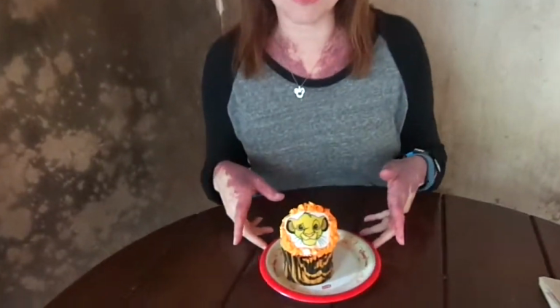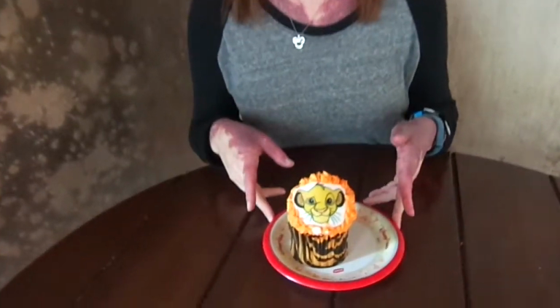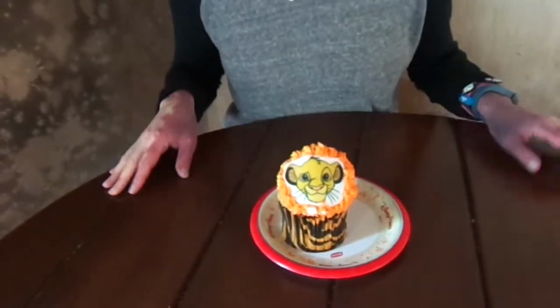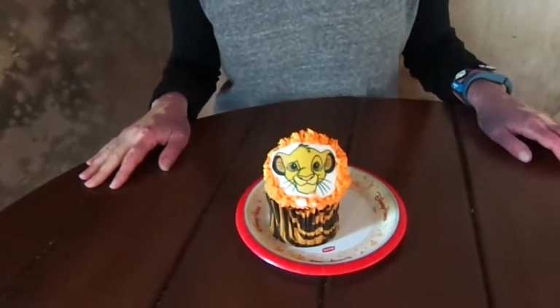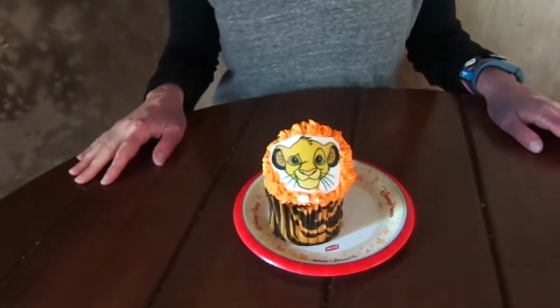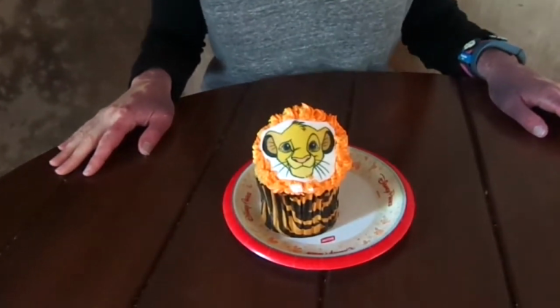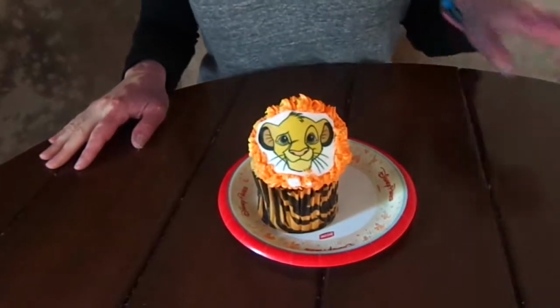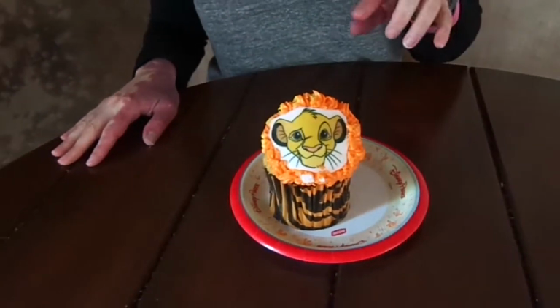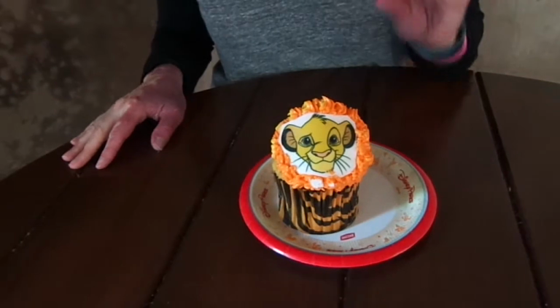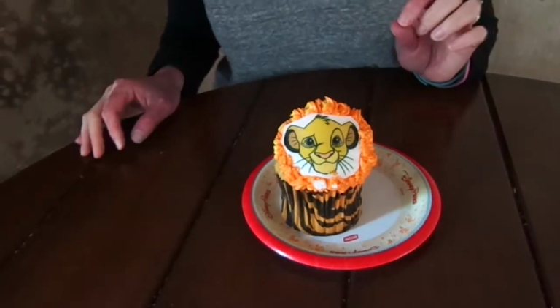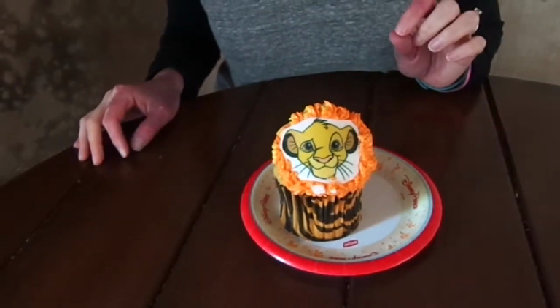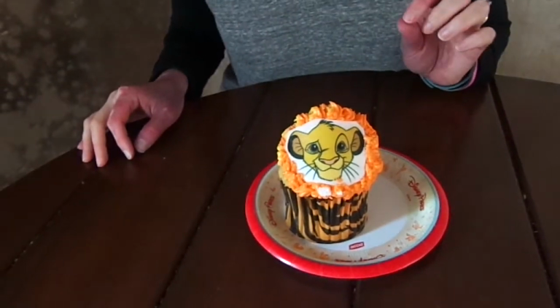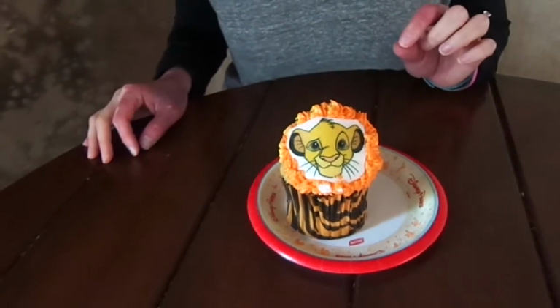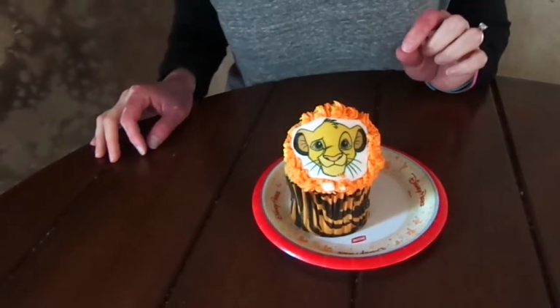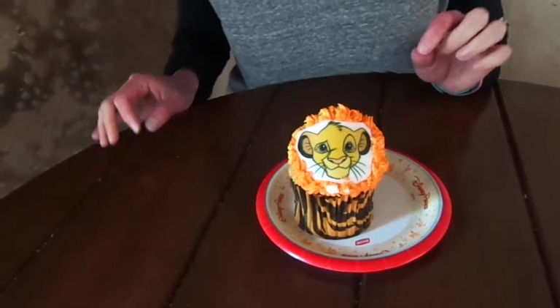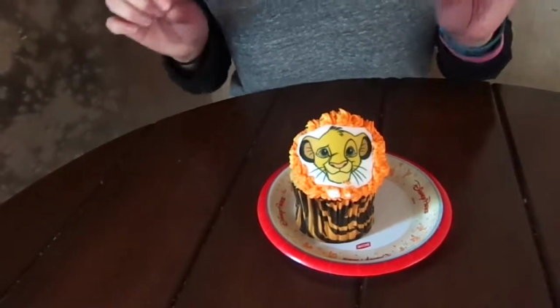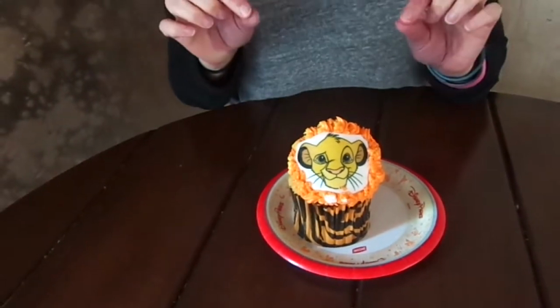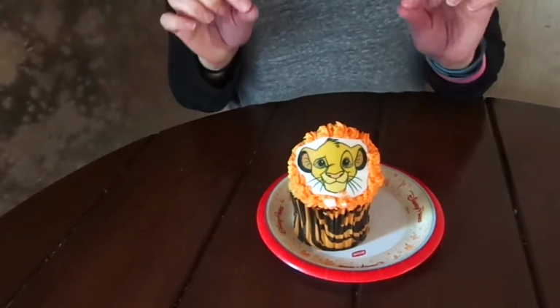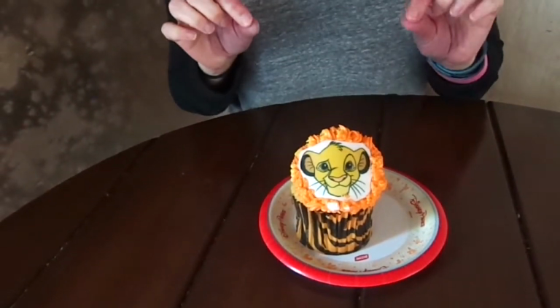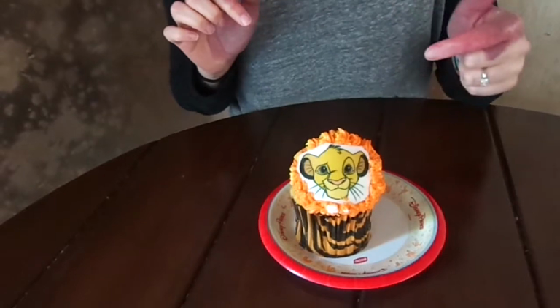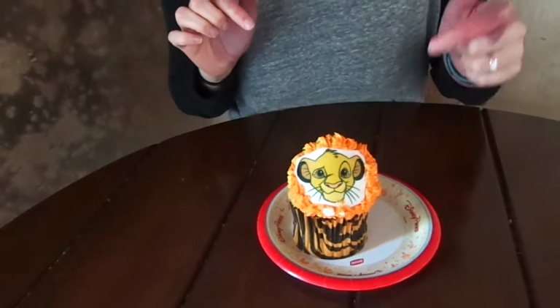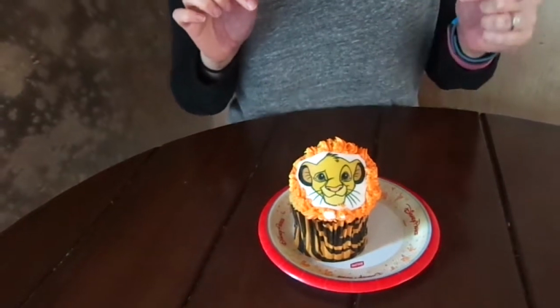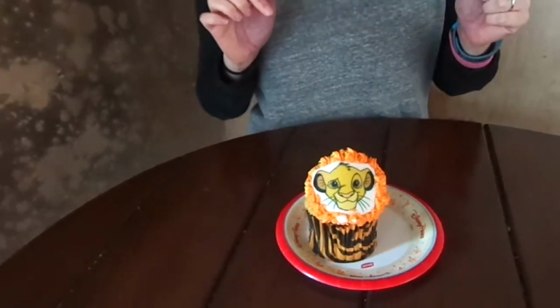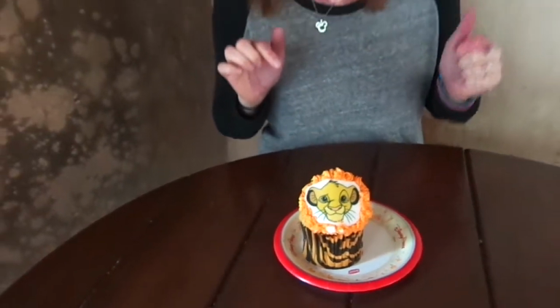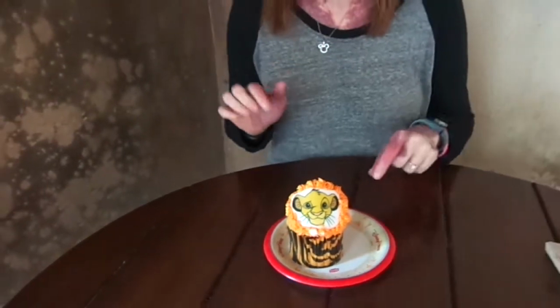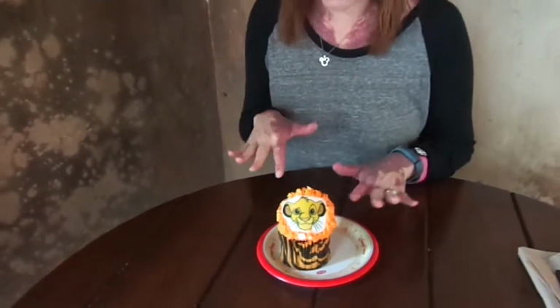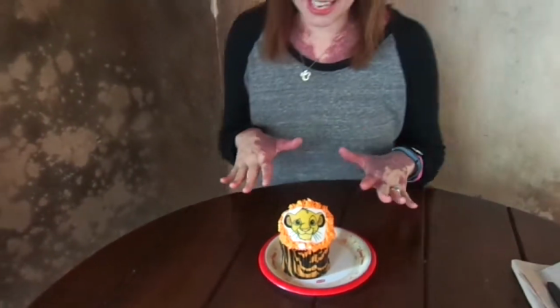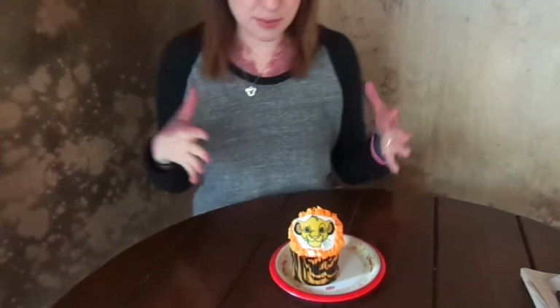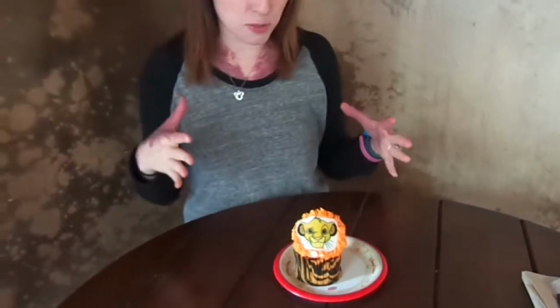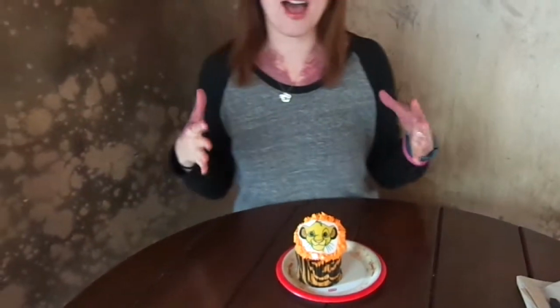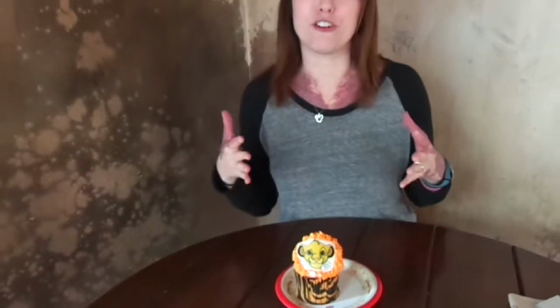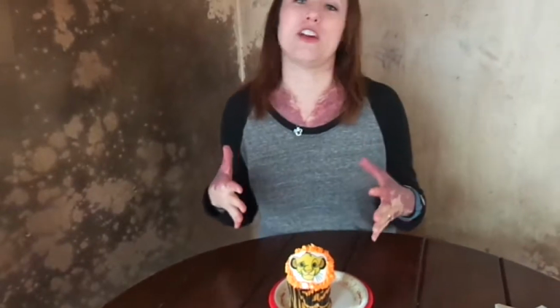It's a vanilla cake with vanilla buttercream frosting, and it's adorned with a little Simba cup on the front, a little chocolate applique, and inside it's going to be piped with a passion fruit flavoring.